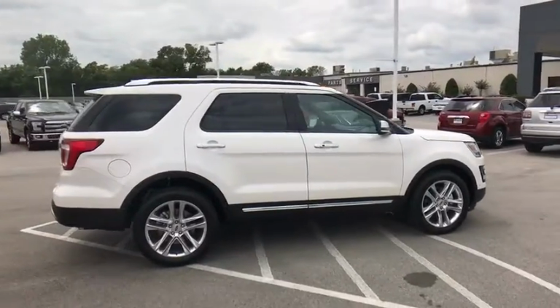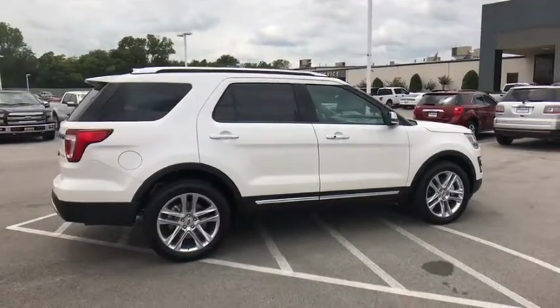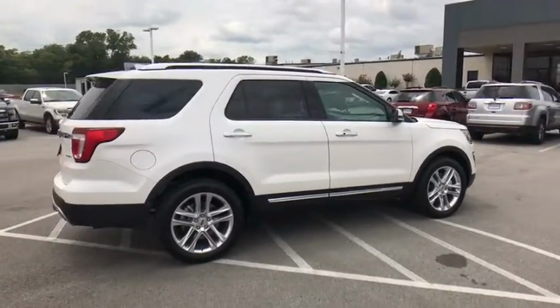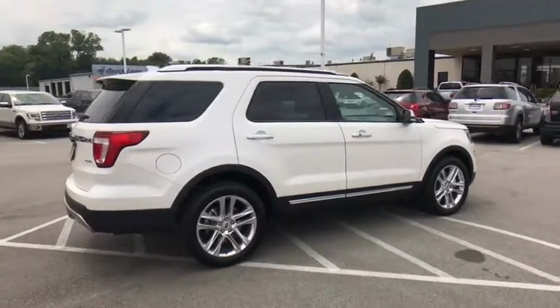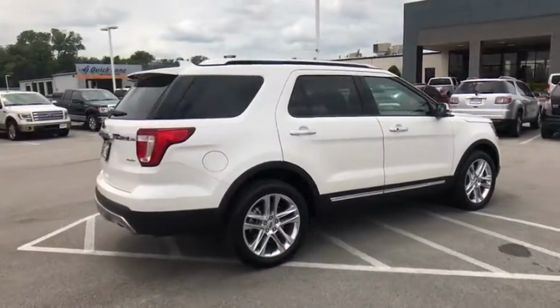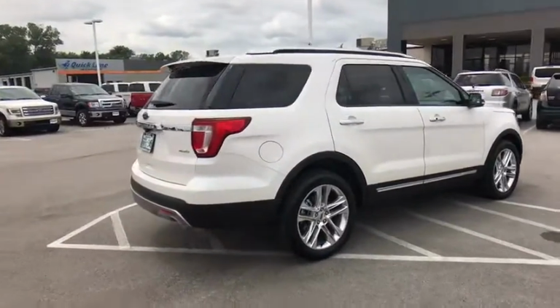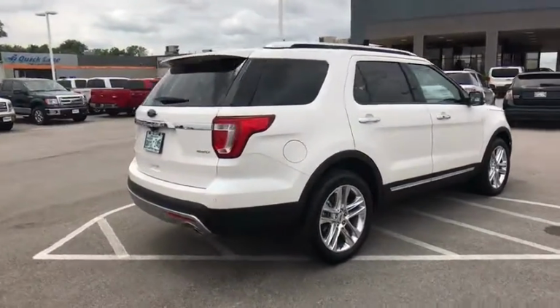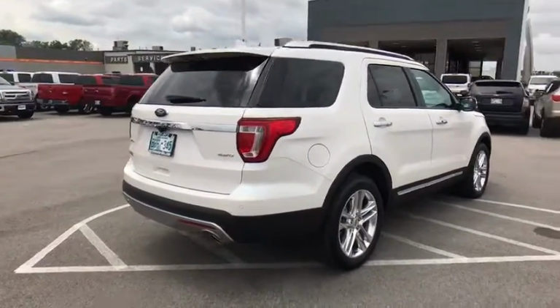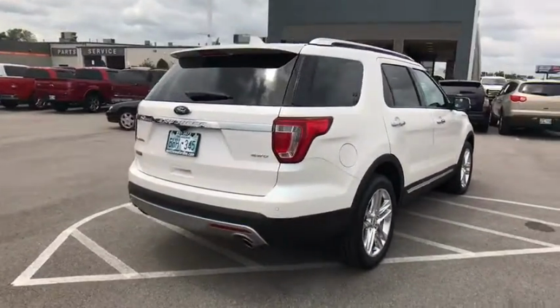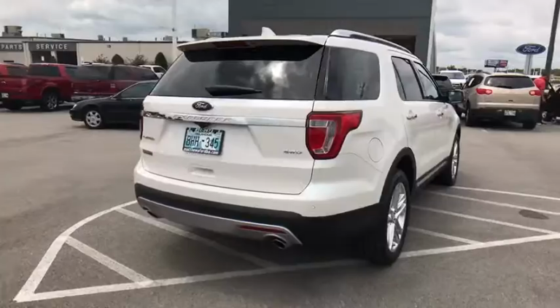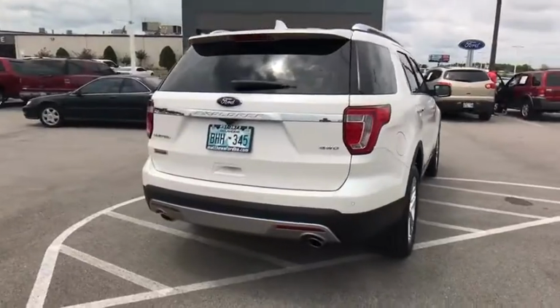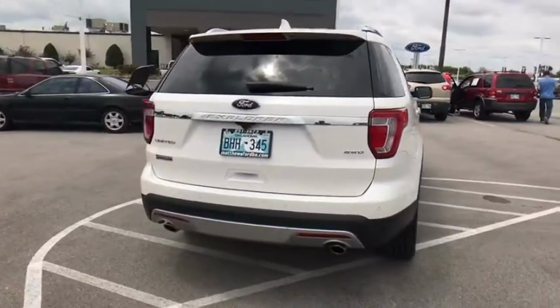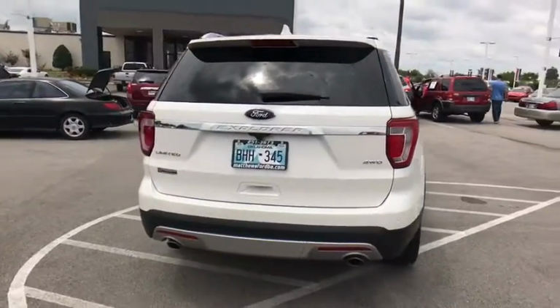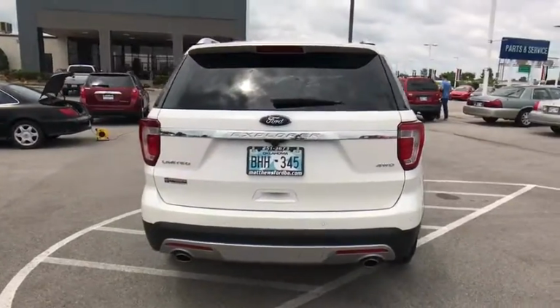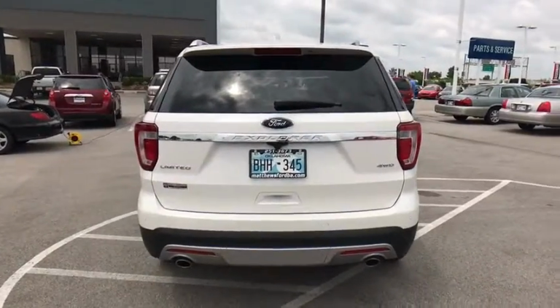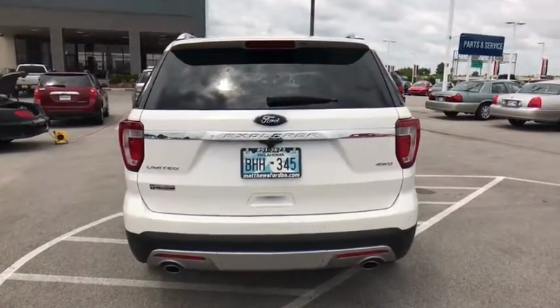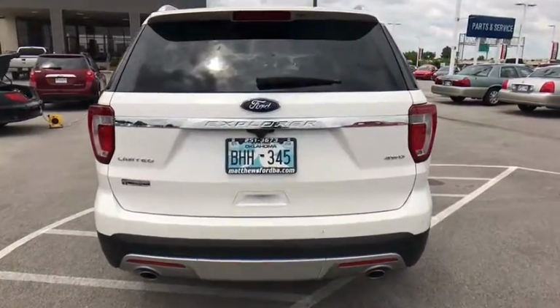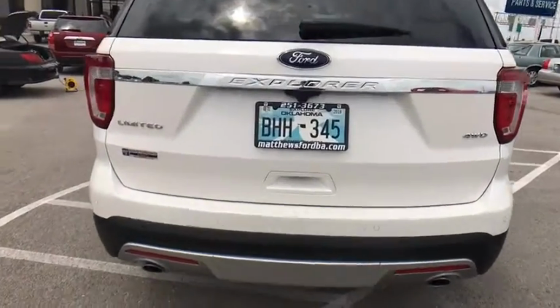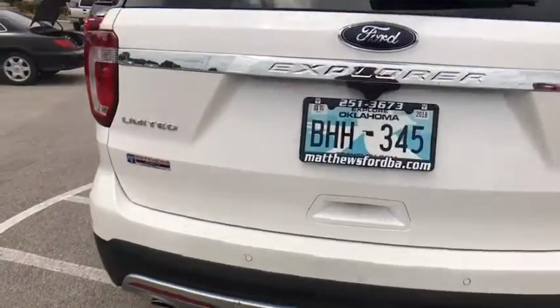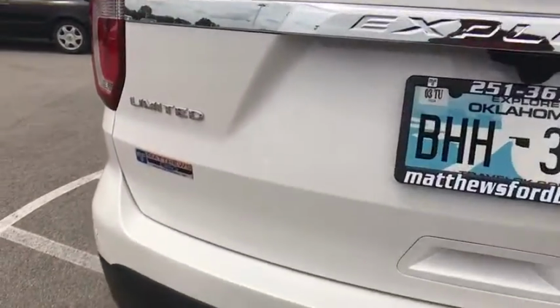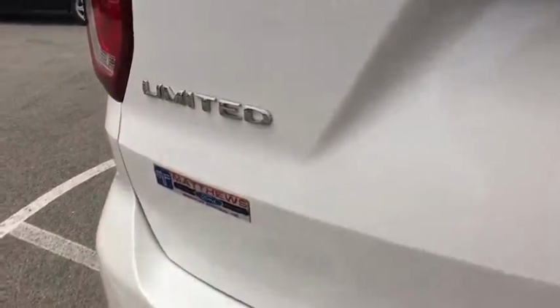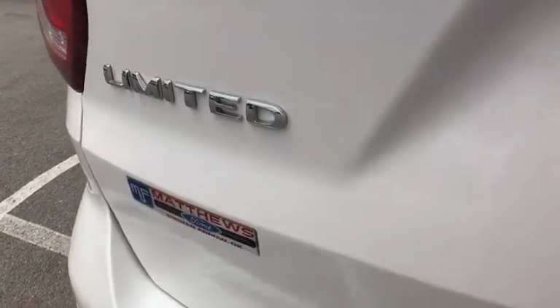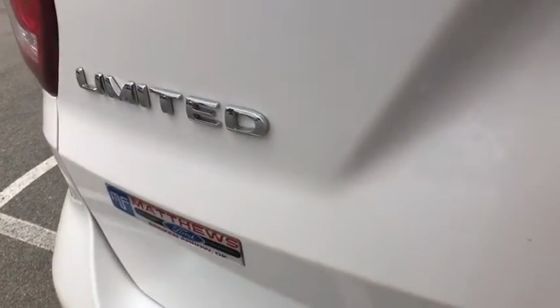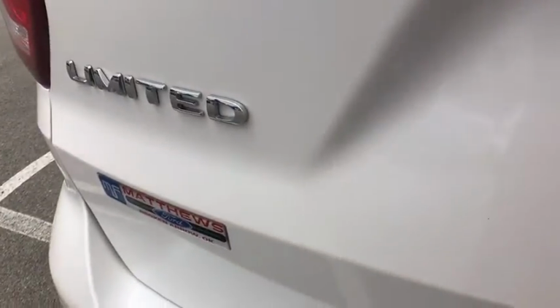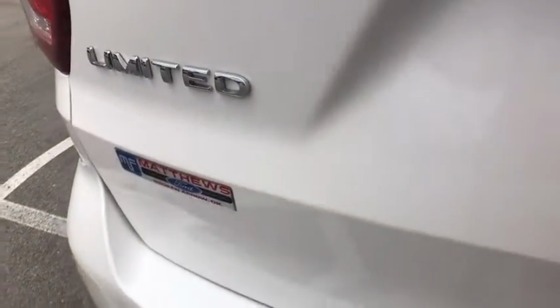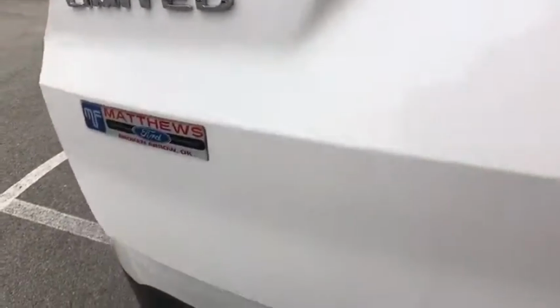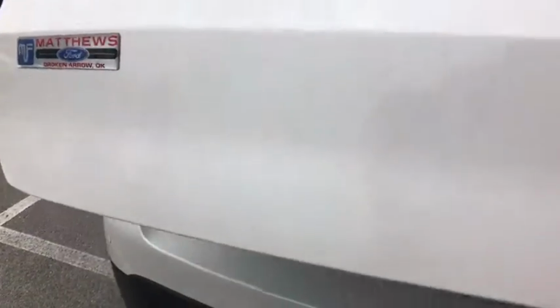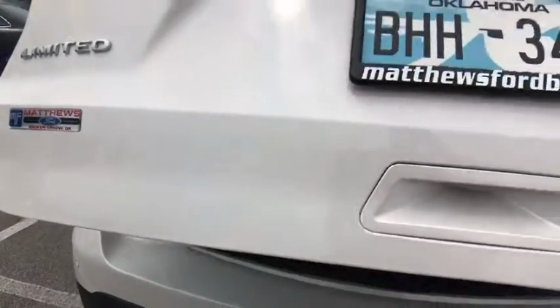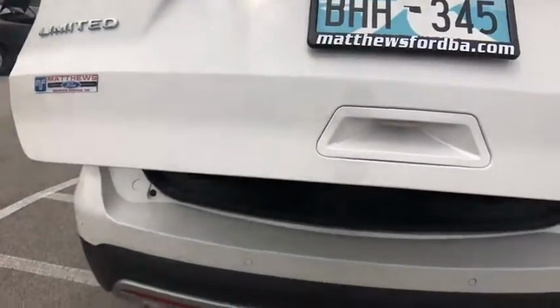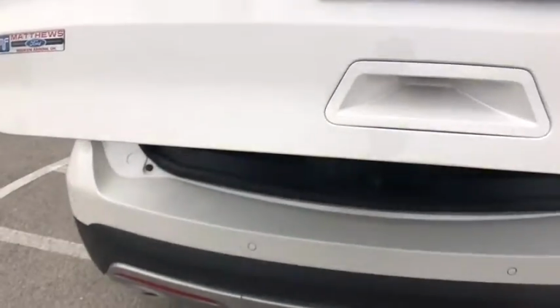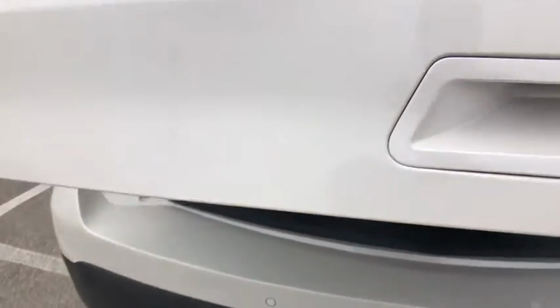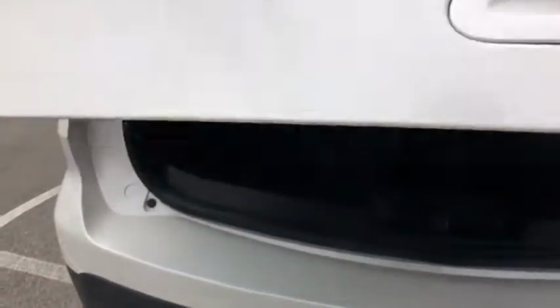Here are some of this vehicle's great options: keyless entry, remote engine start, stability control, traction control, steering wheel audio controls, navigation system, backup camera, power passenger seat, anti-lock braking system.